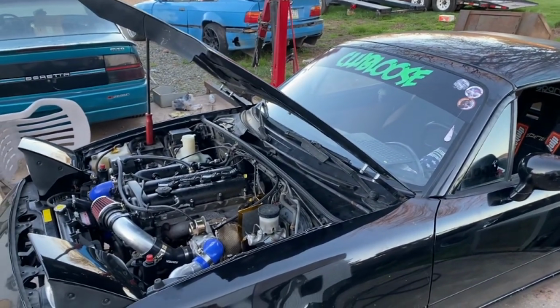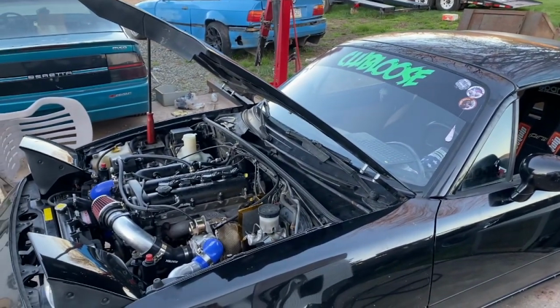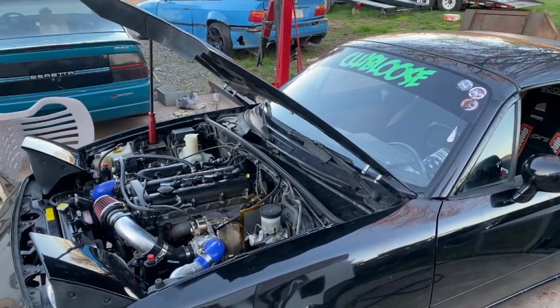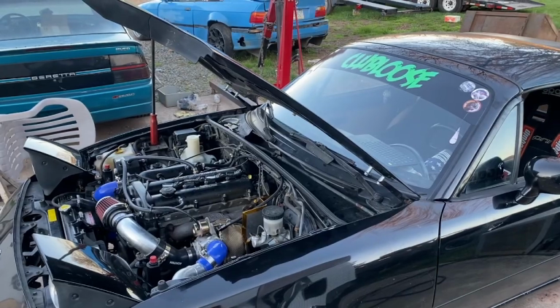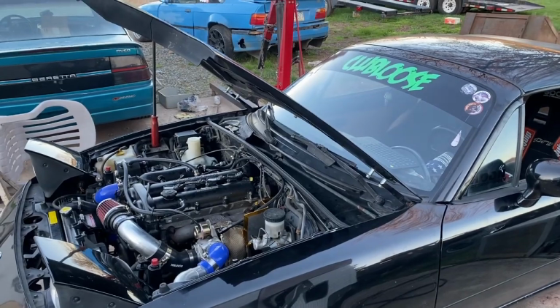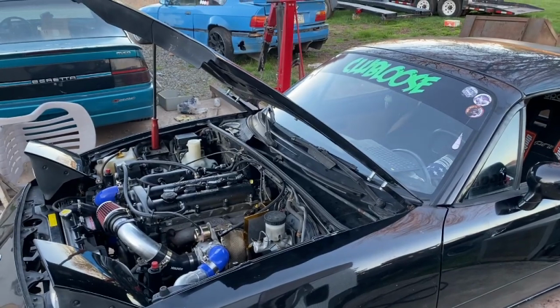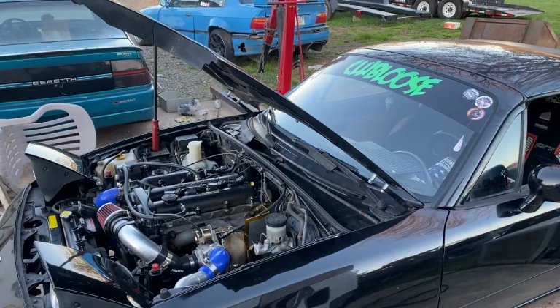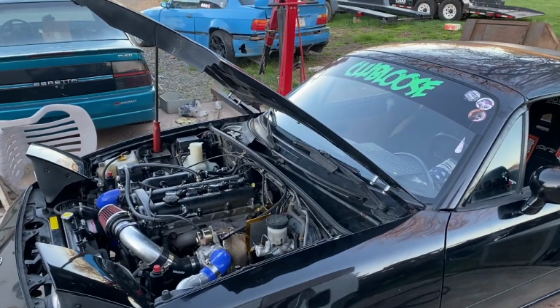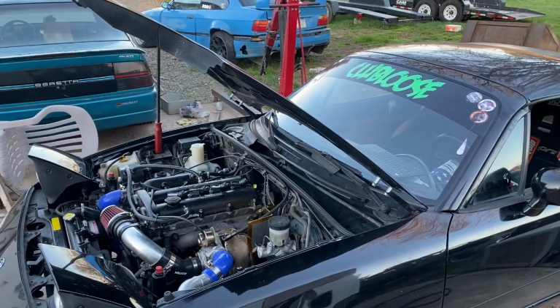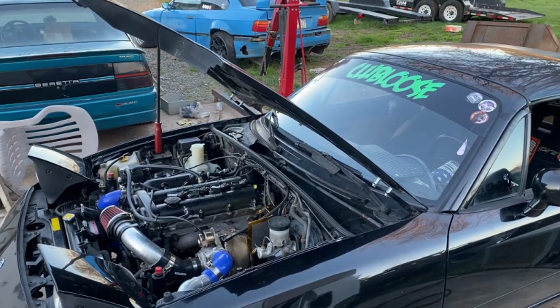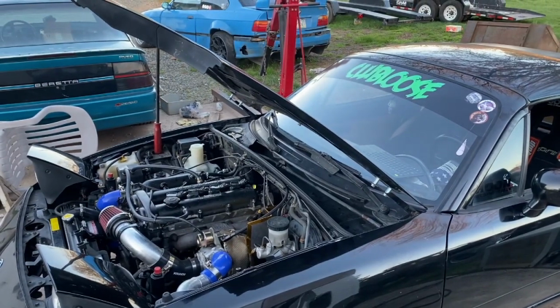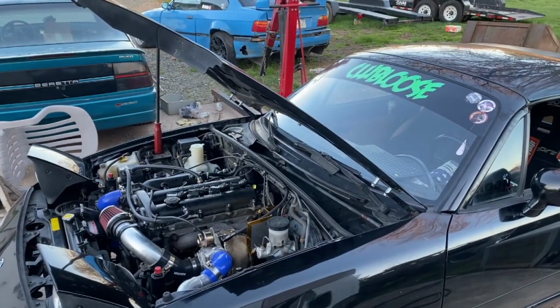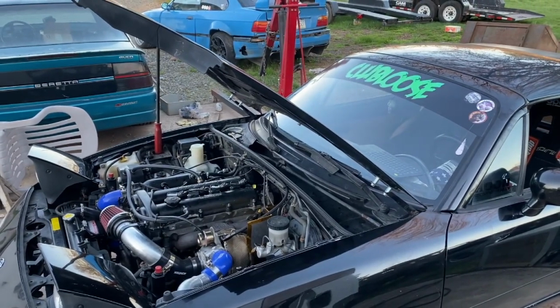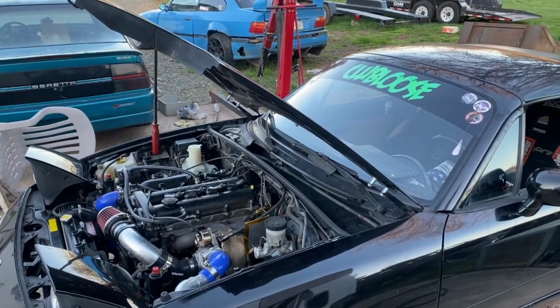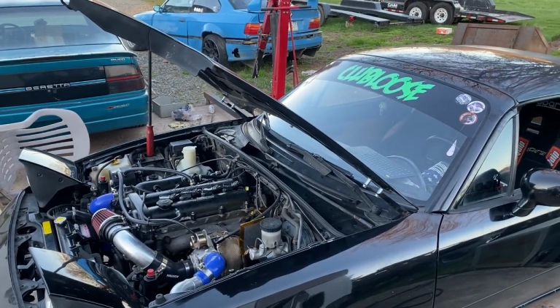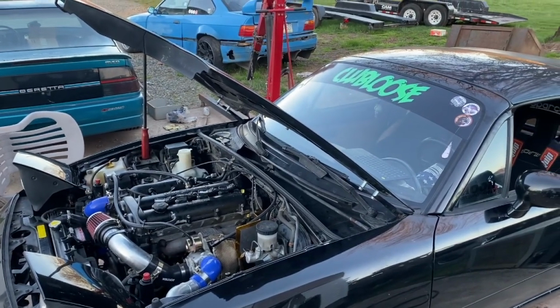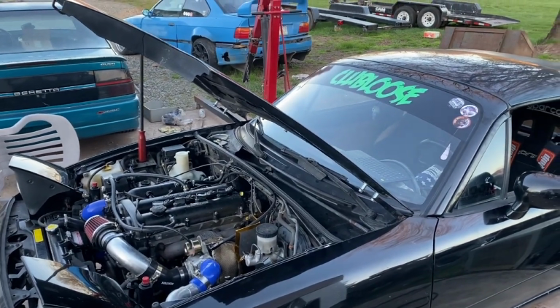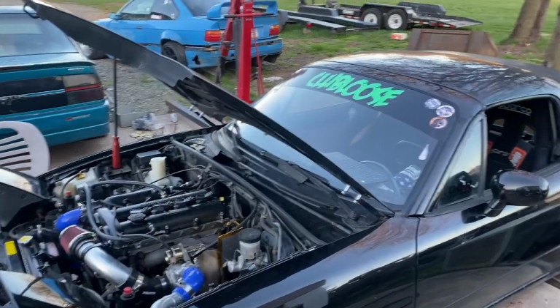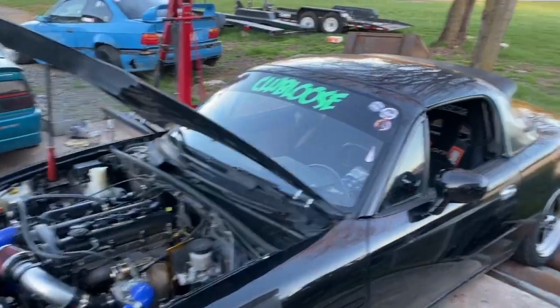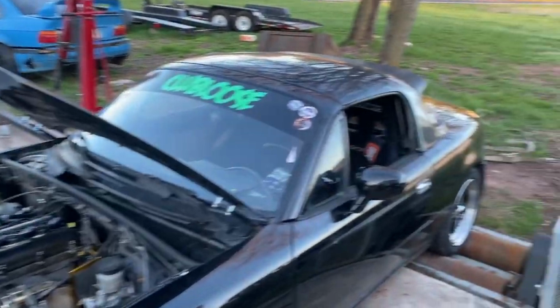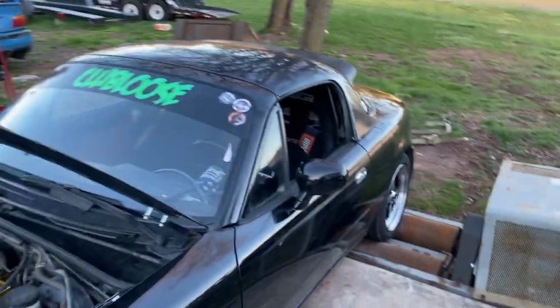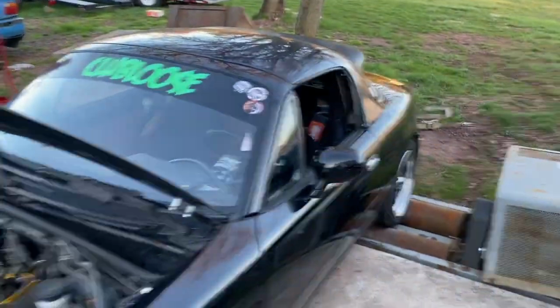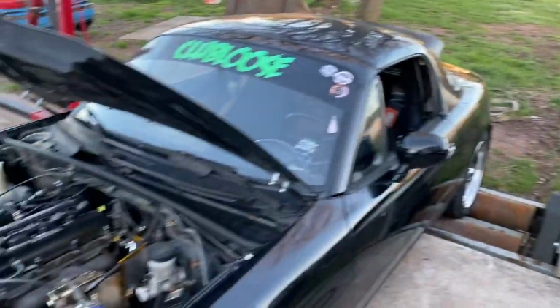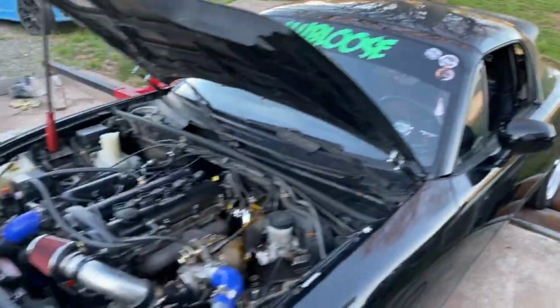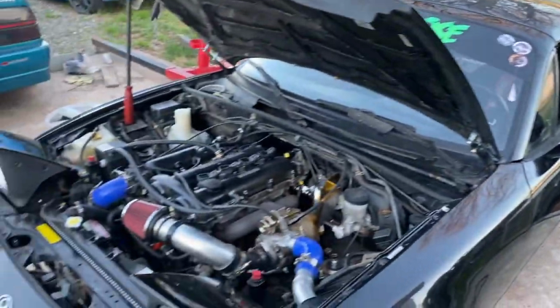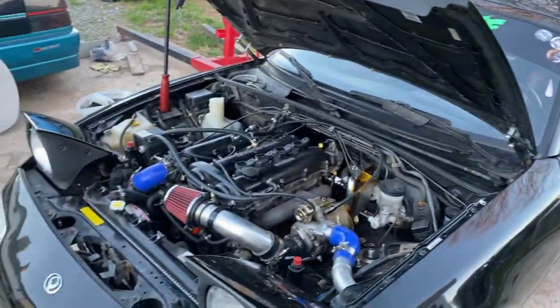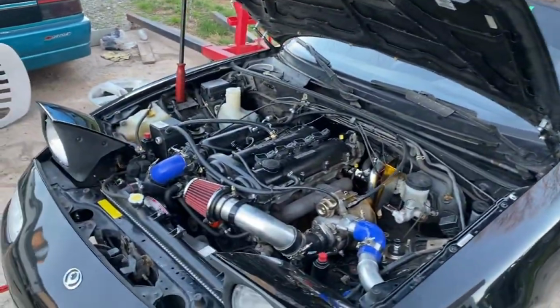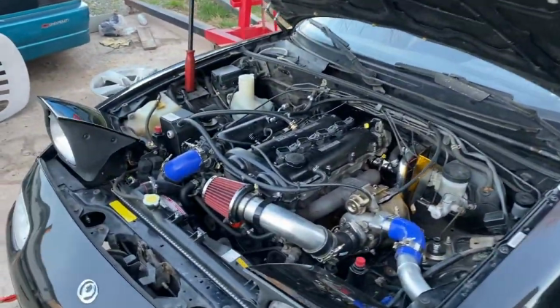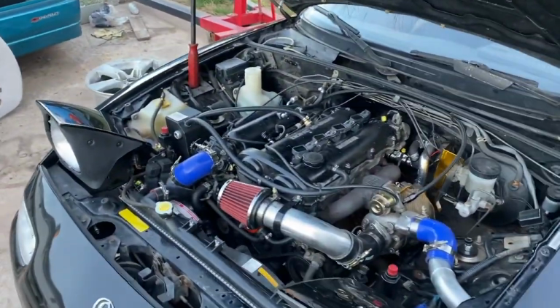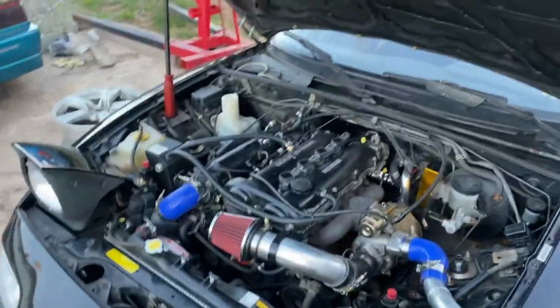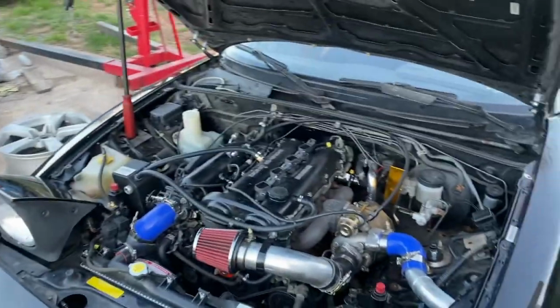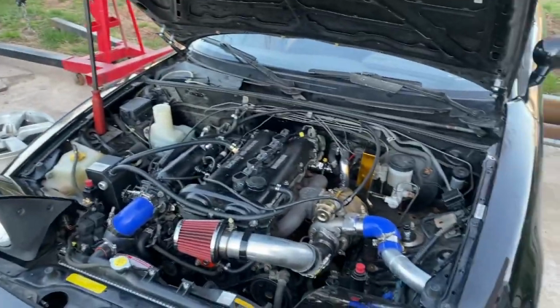Now I'm going to start turning up the boost, see where we end up. I probably don't want to go over like 220 to 230 horsepower with this because I know nothing about this engine and I have no idea how much they hold.